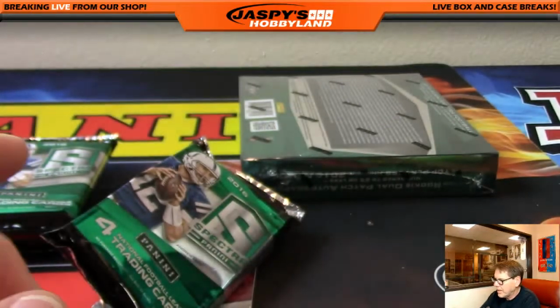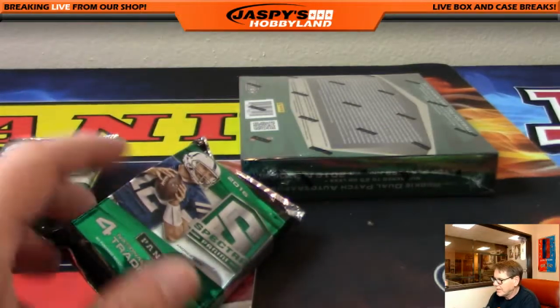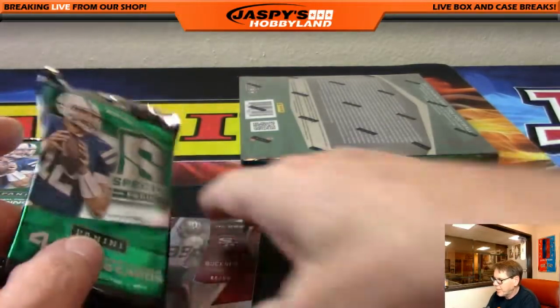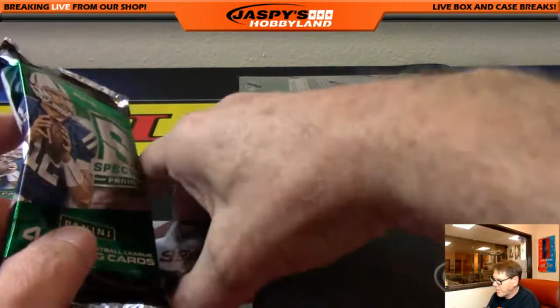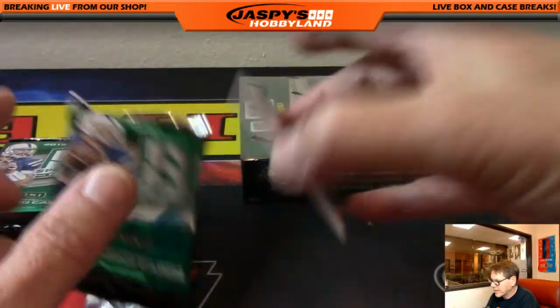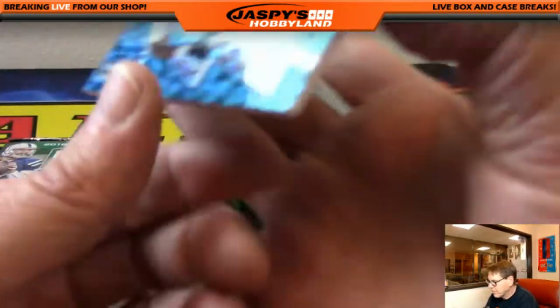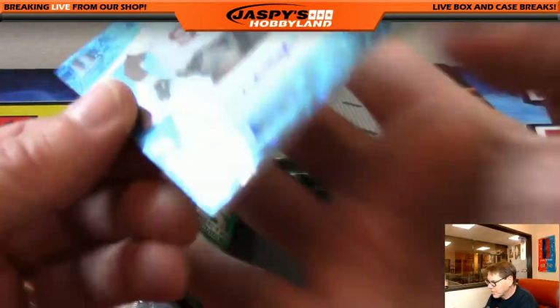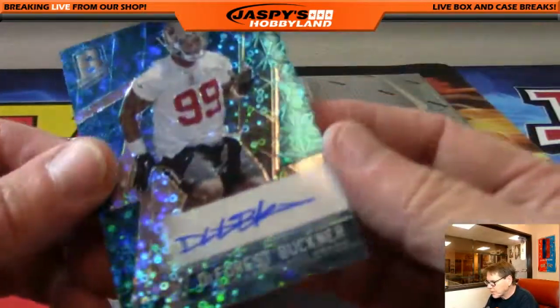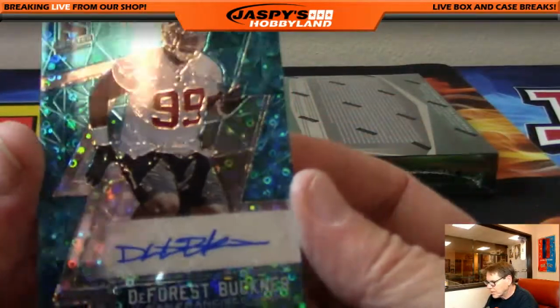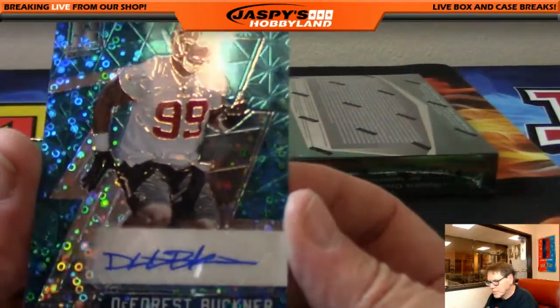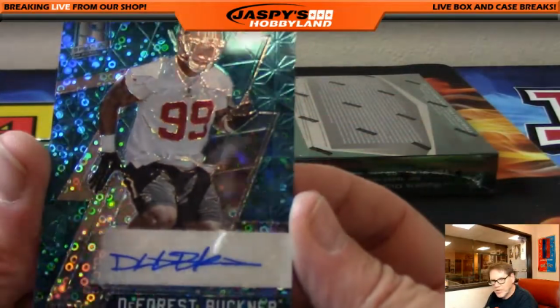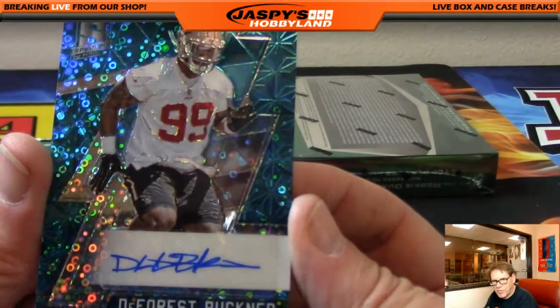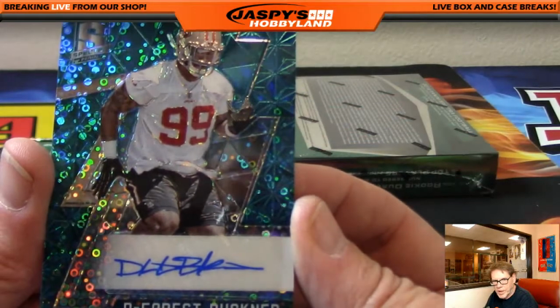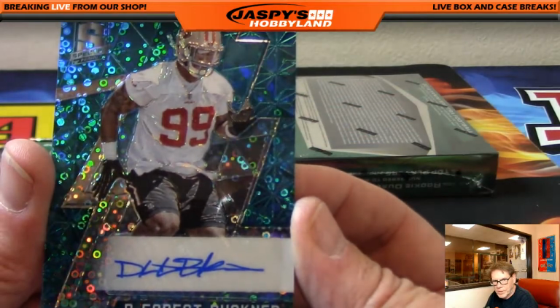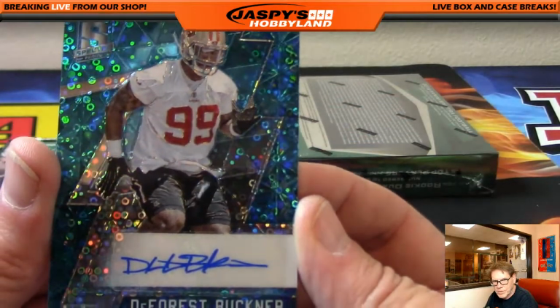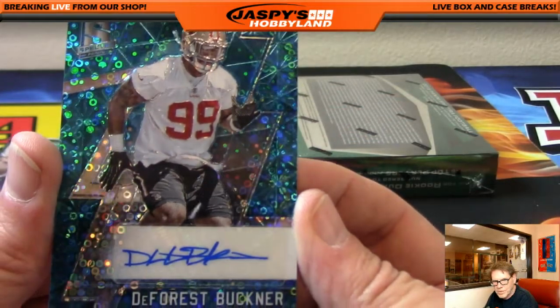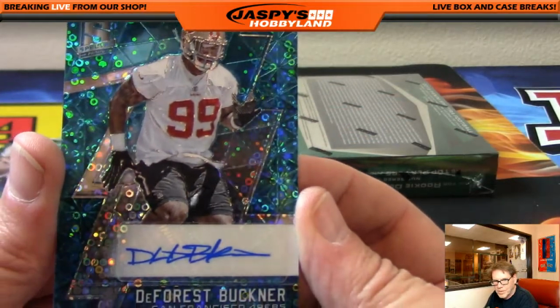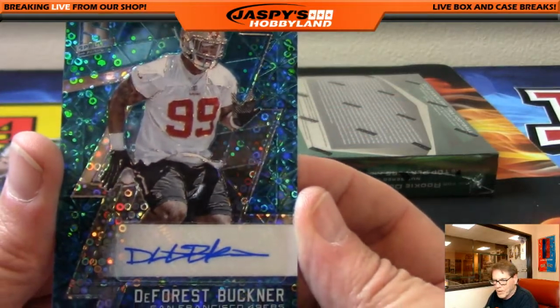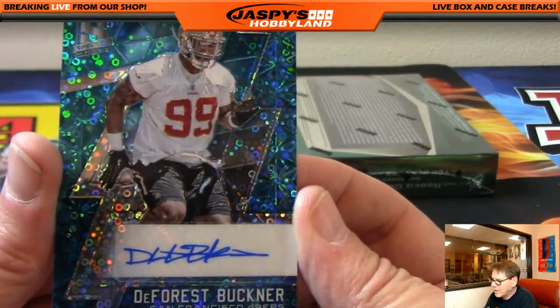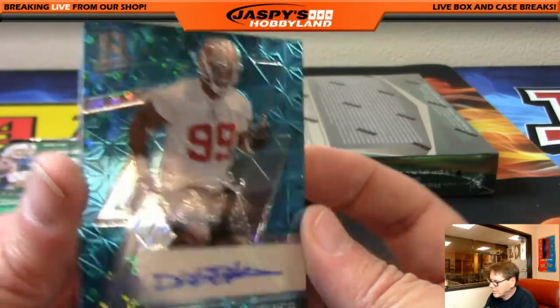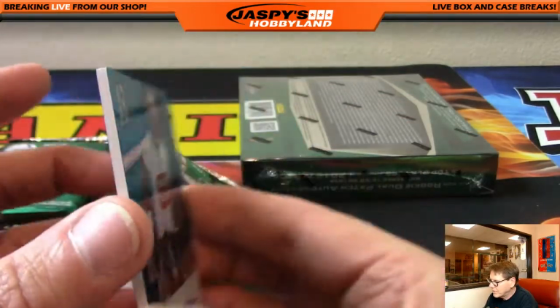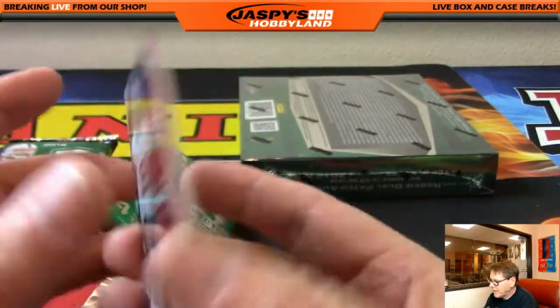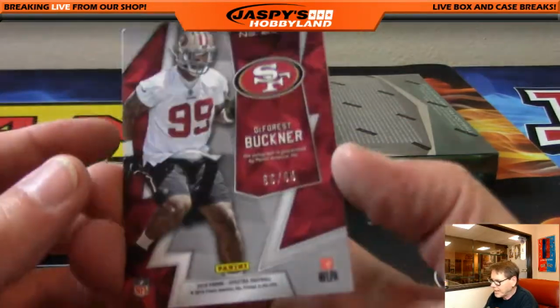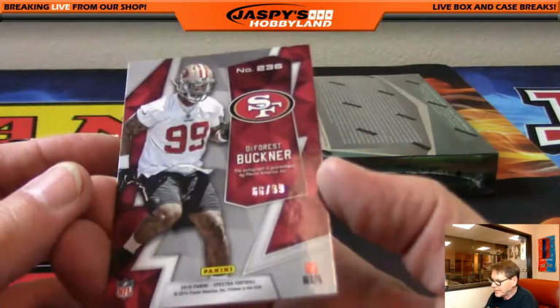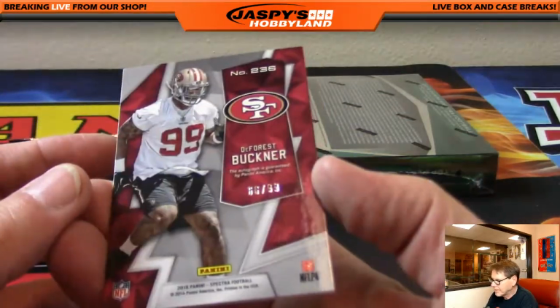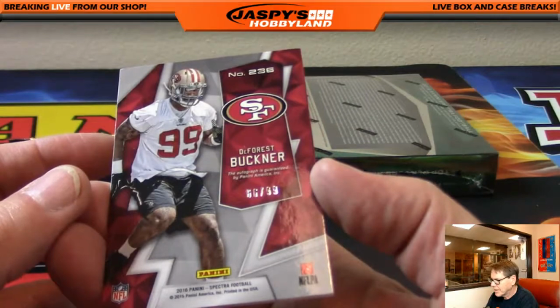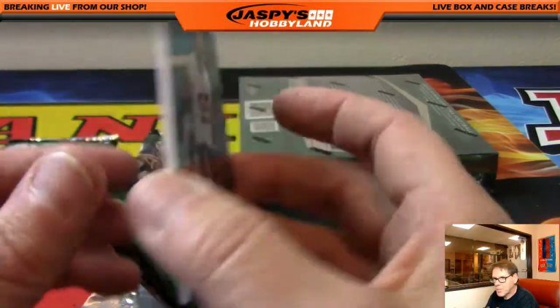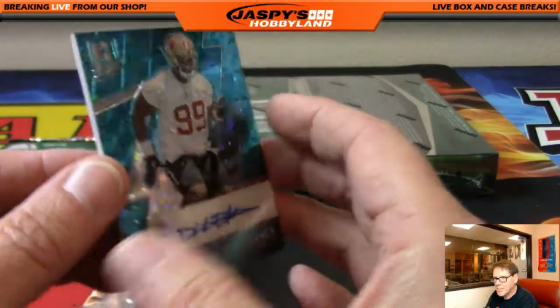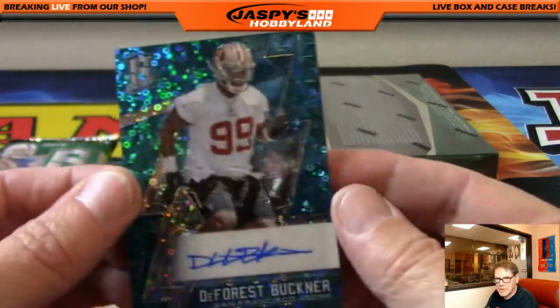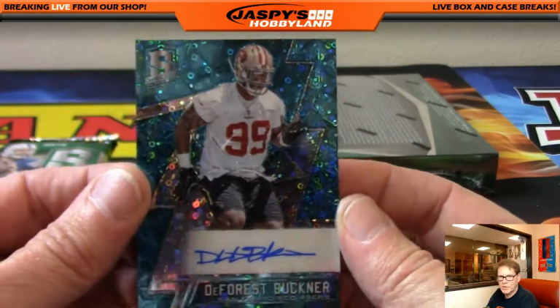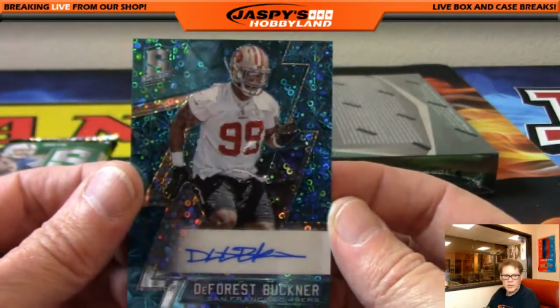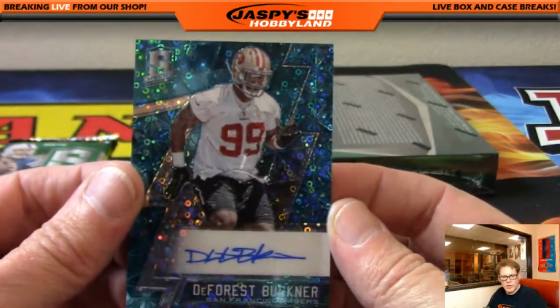And back-to-back: DeForest Buckner, San Francisco 49ers, wow, out of 199. A couple of back-to-back hits for you, Josh. Good job.